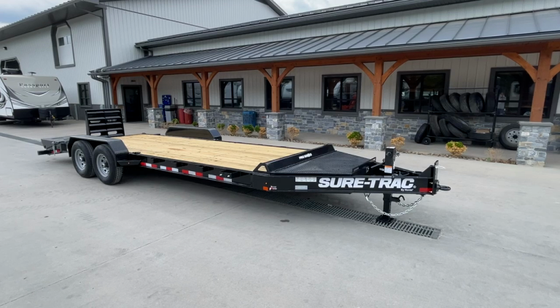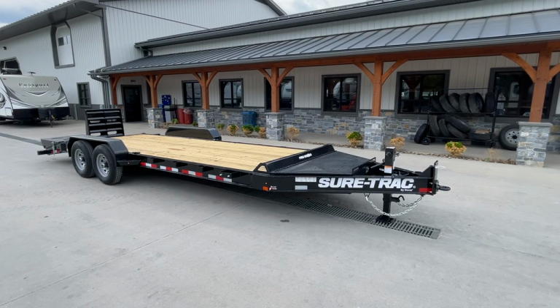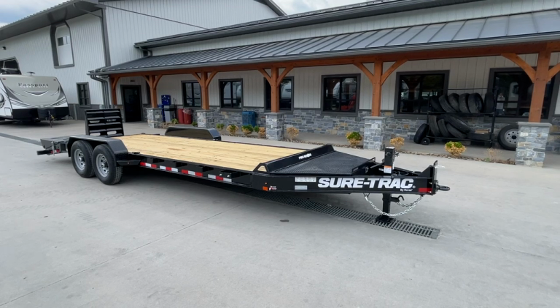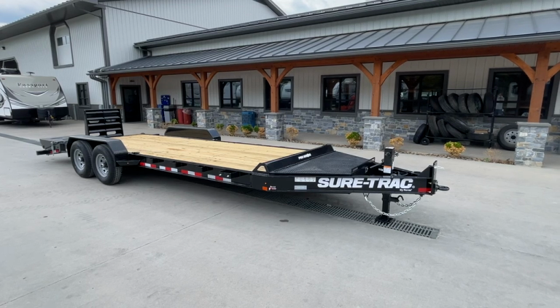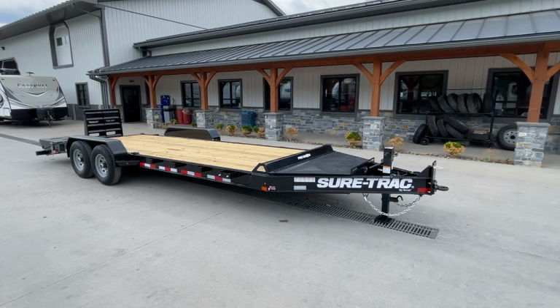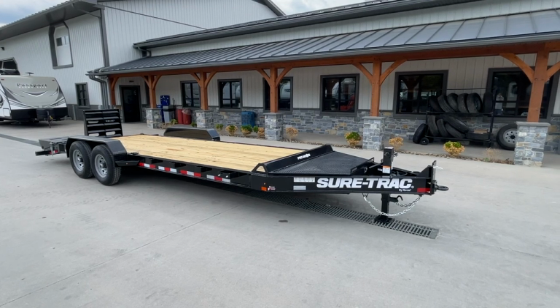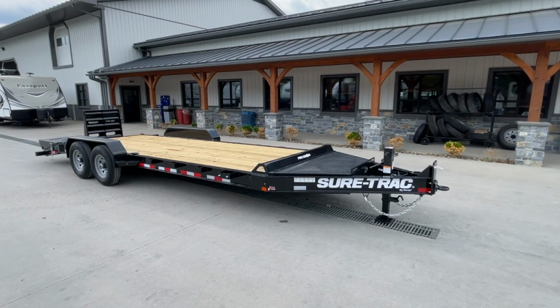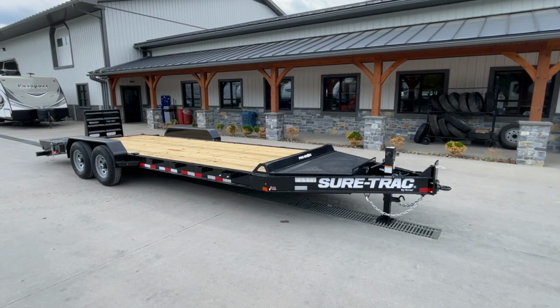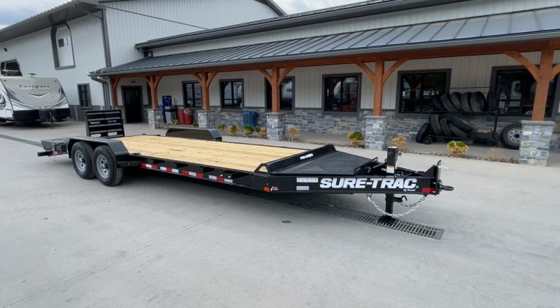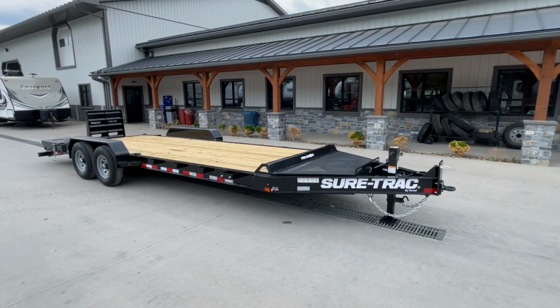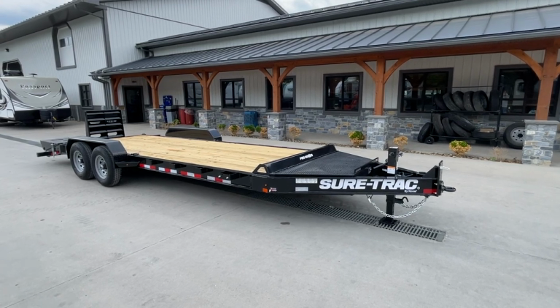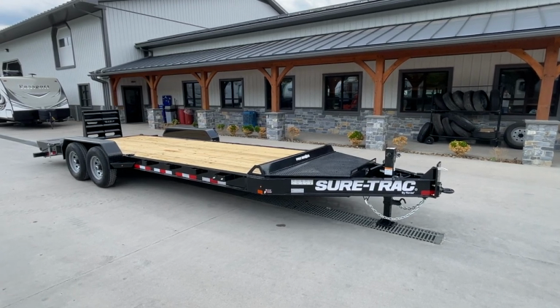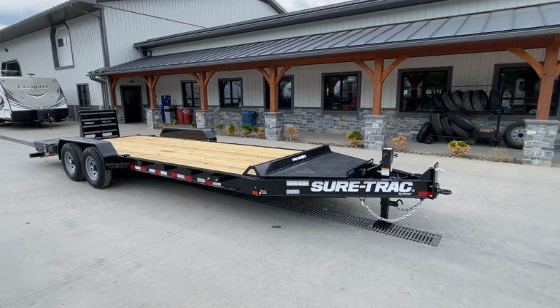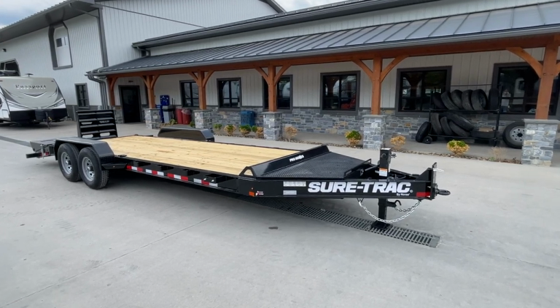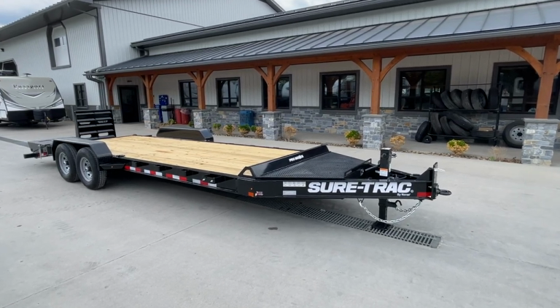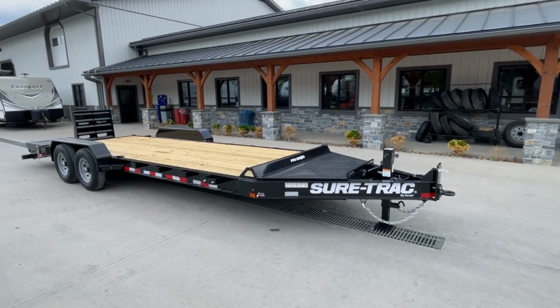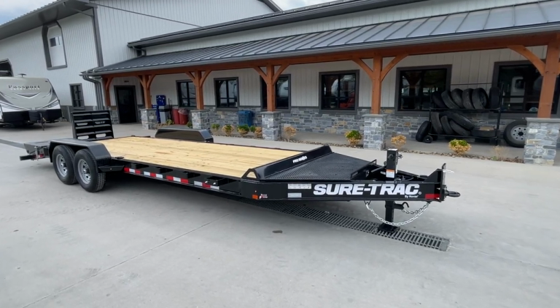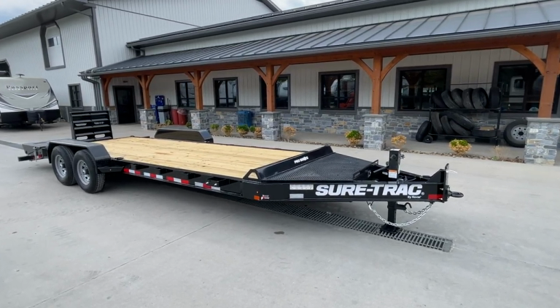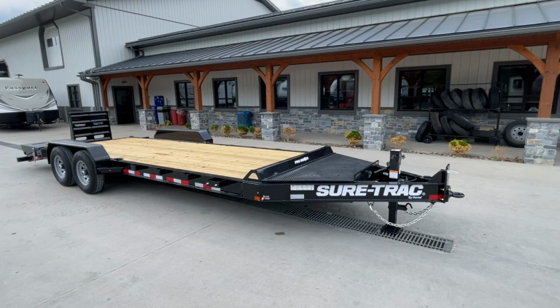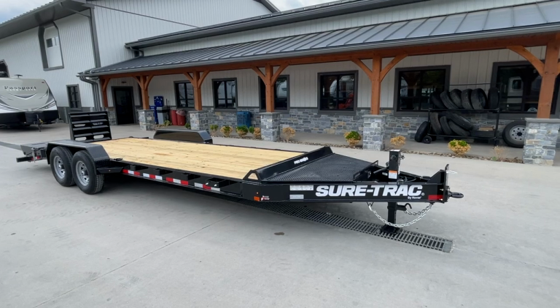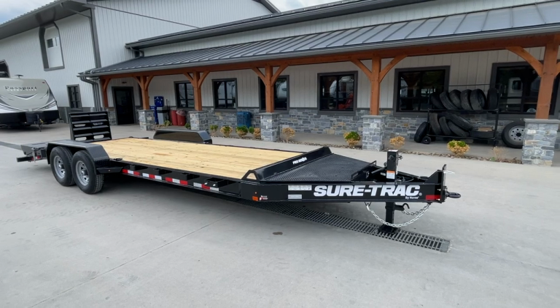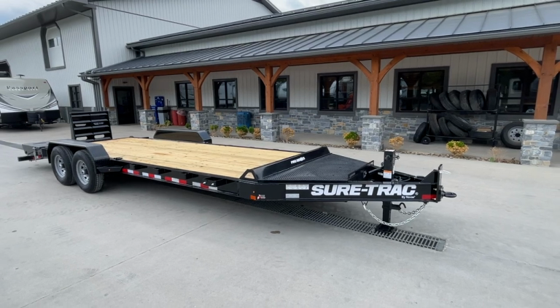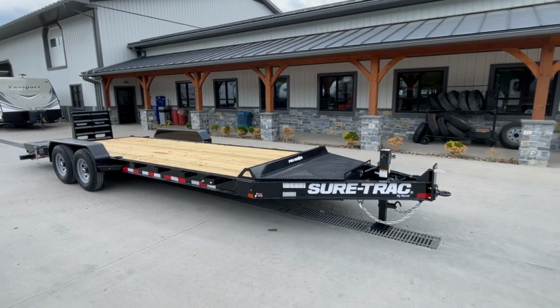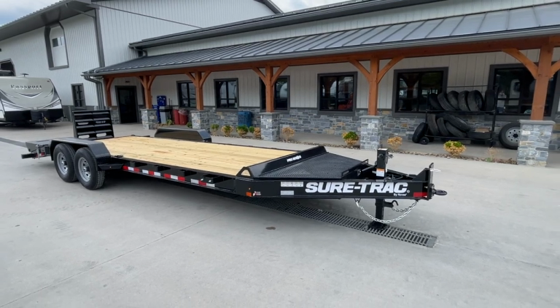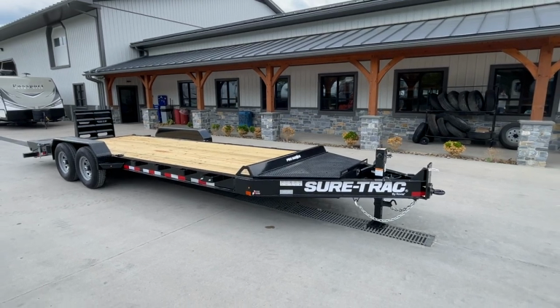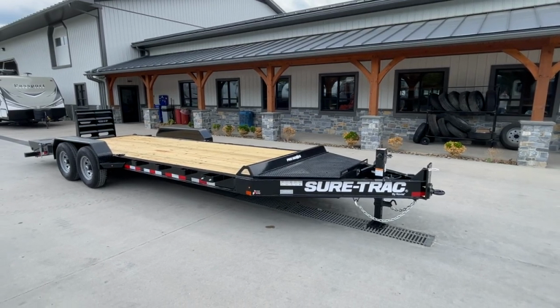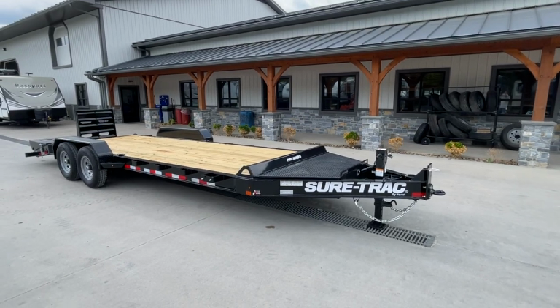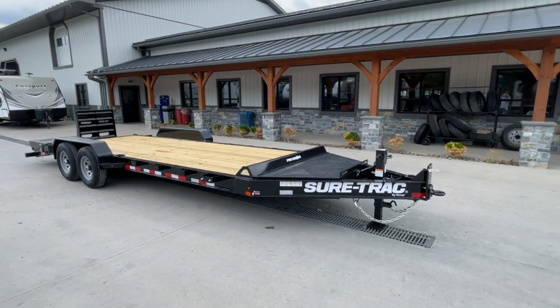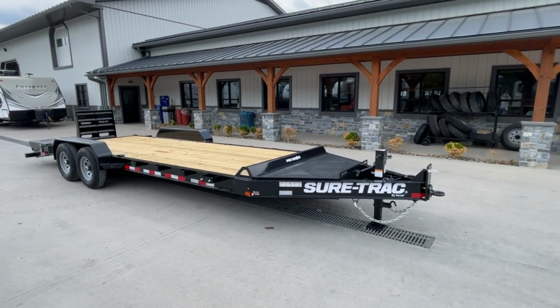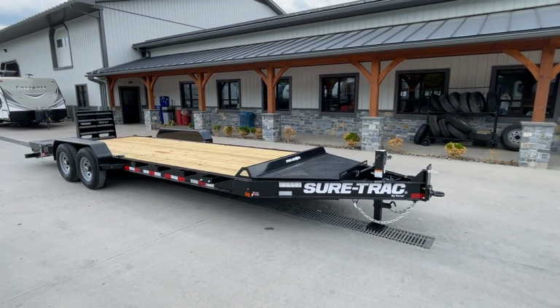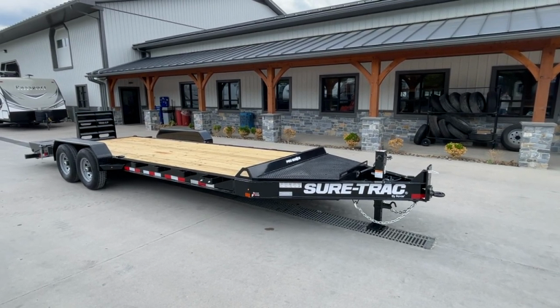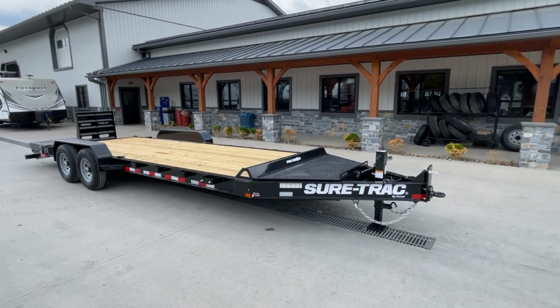Hi guys, Greg at Best Choice Trailers. Today we're going to take a walk around the new Short Track Pro Series Implement trailer. This is the first one we've got in.